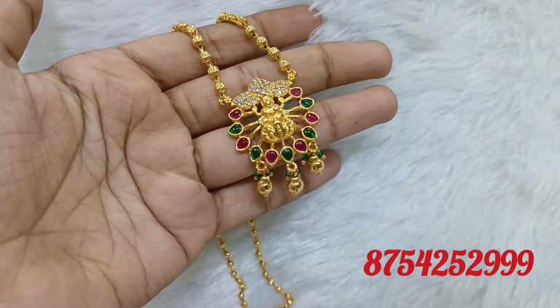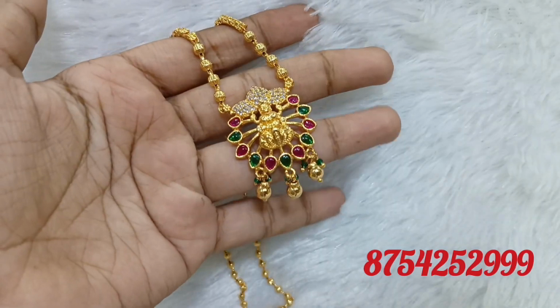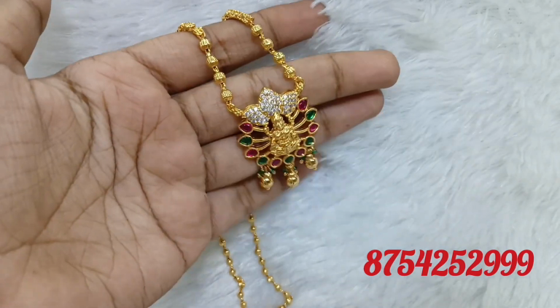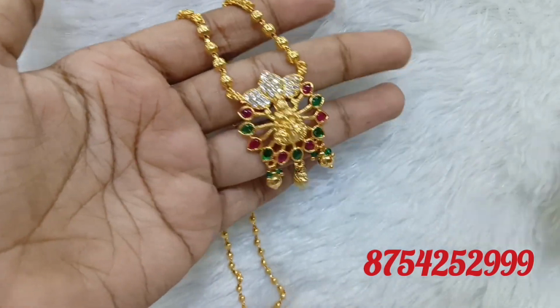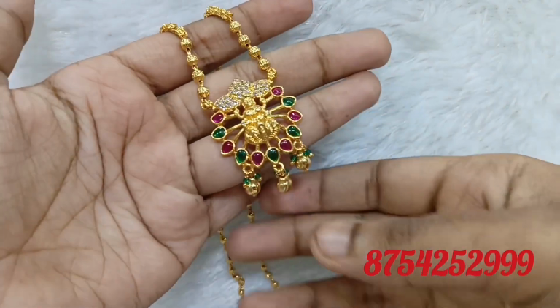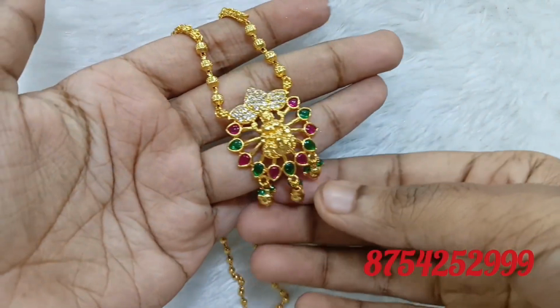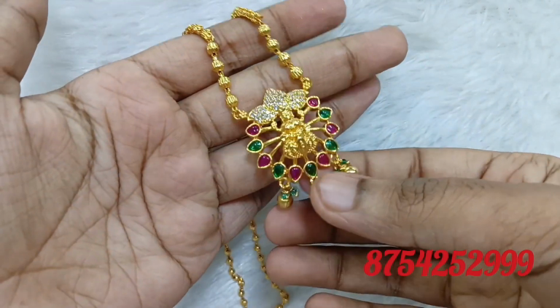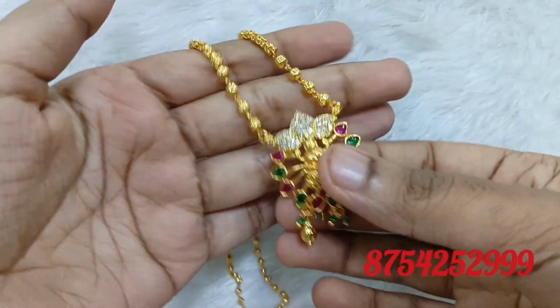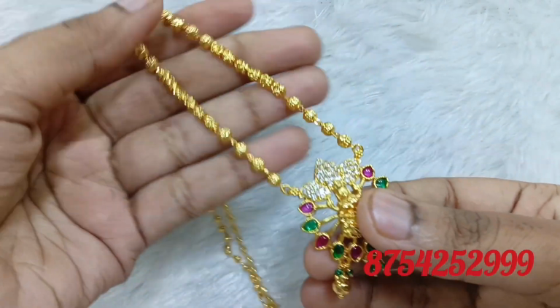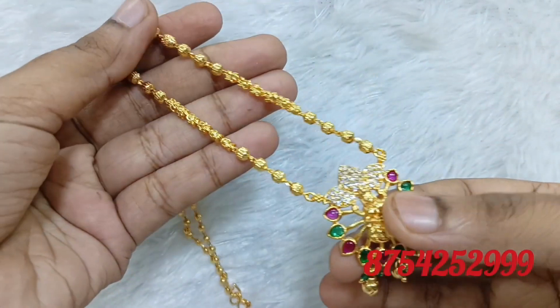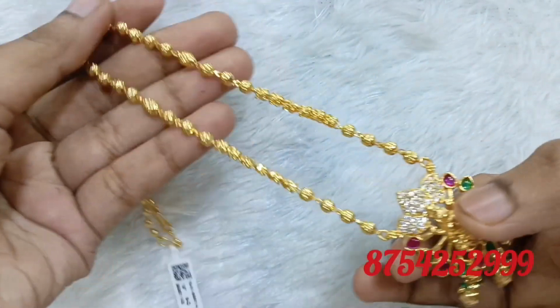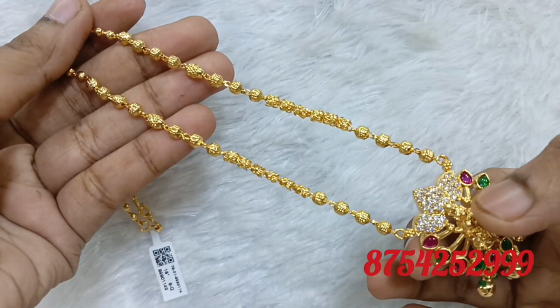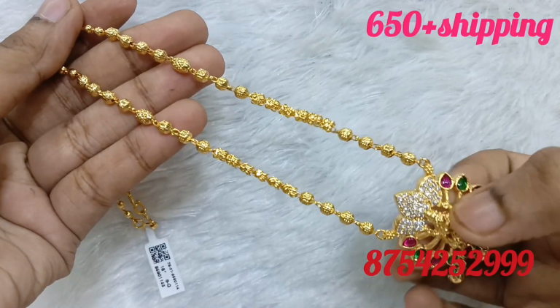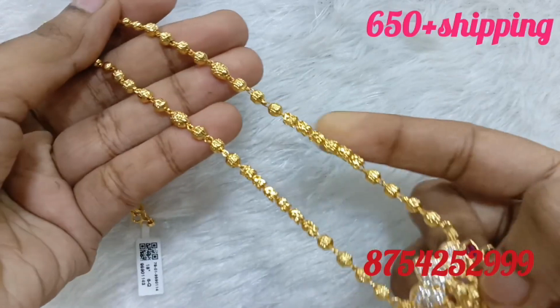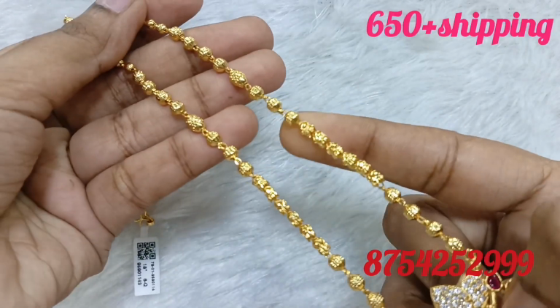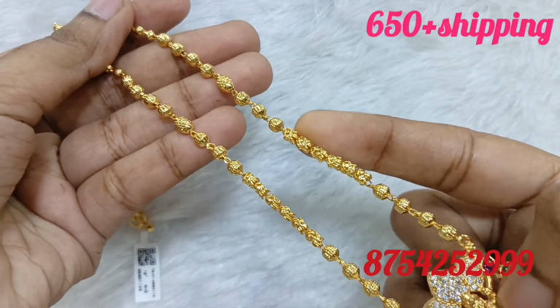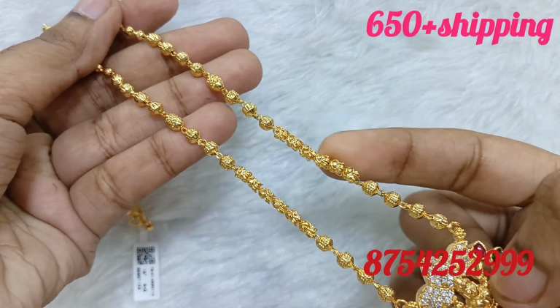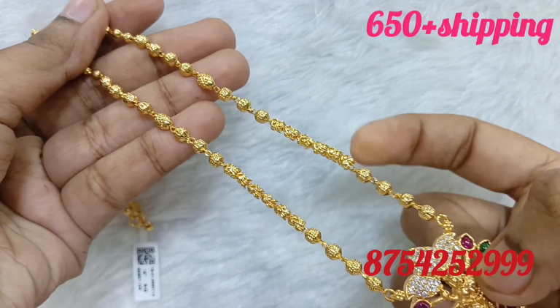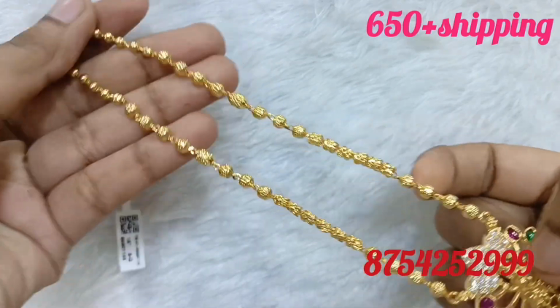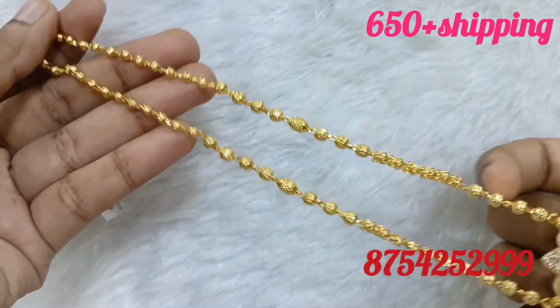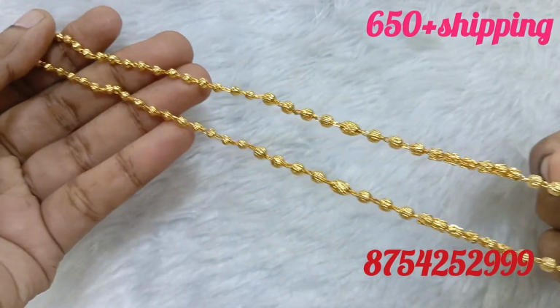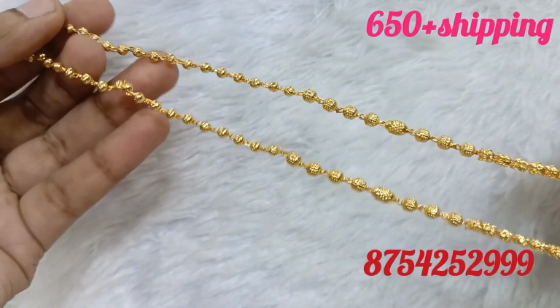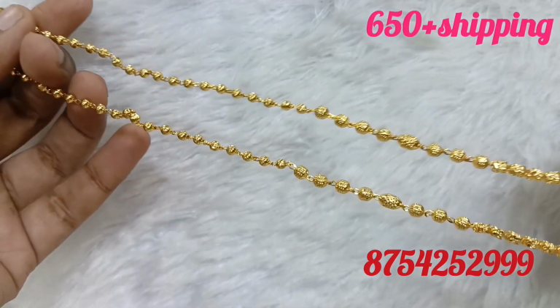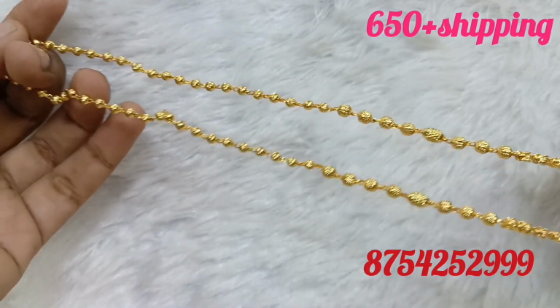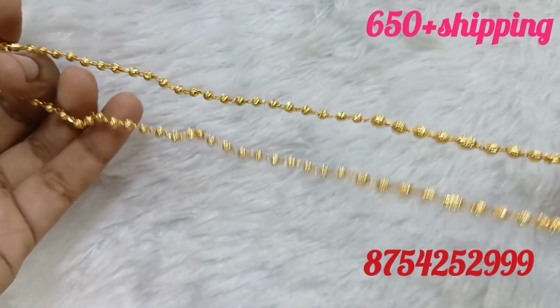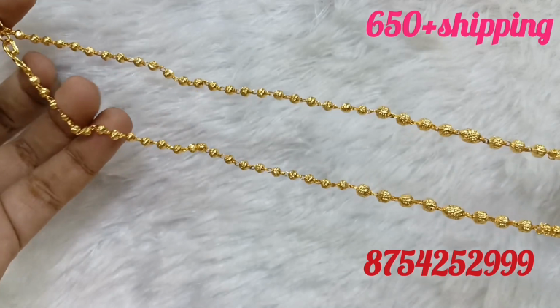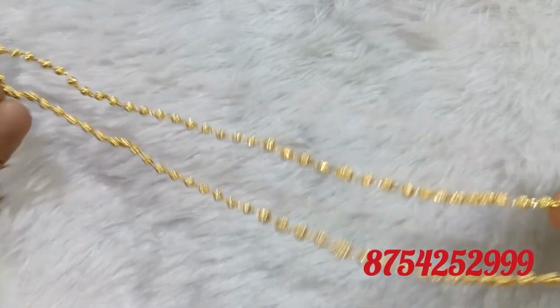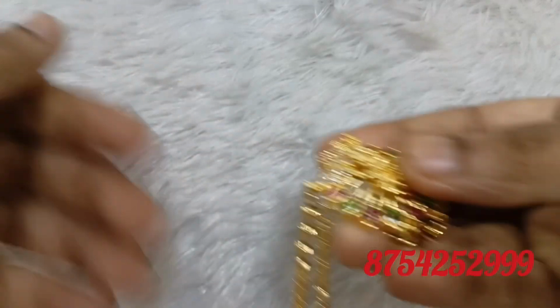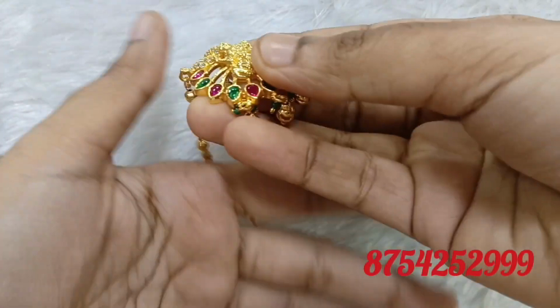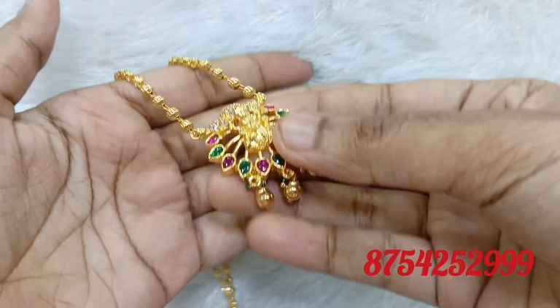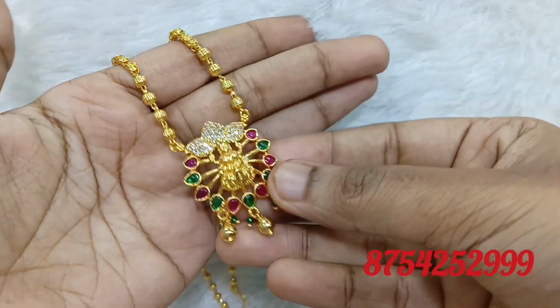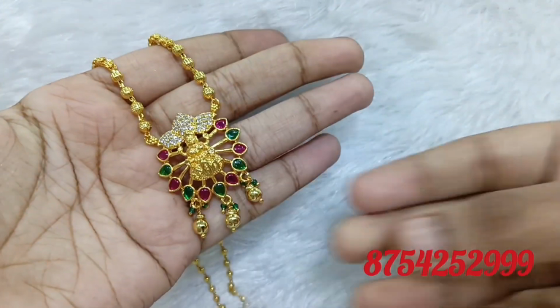We have a daily live video at night 8 o'clock and a recorded video at night 12 o'clock. At night 8 o'clock you will see new collections and live collections. This is a short chain, a short necklace.